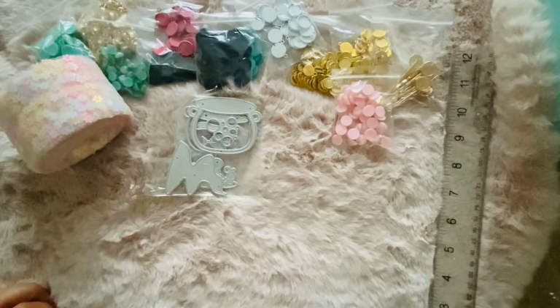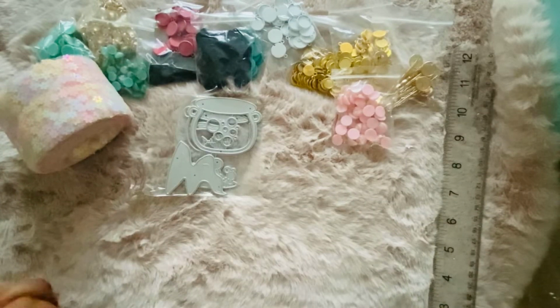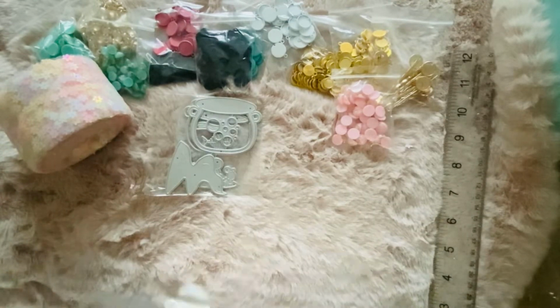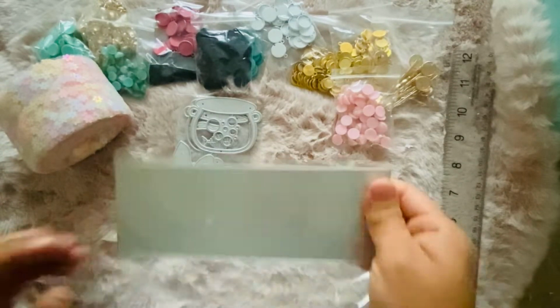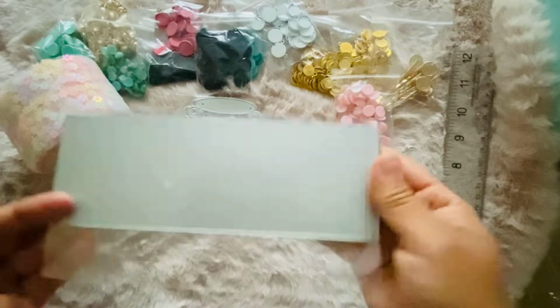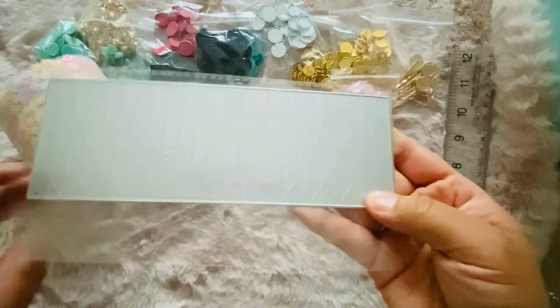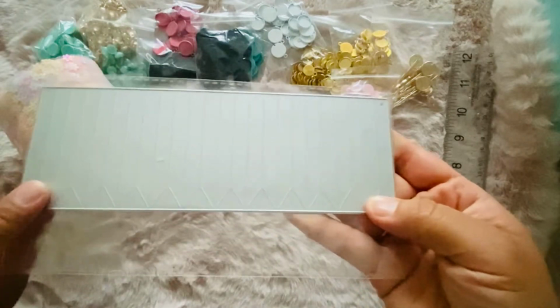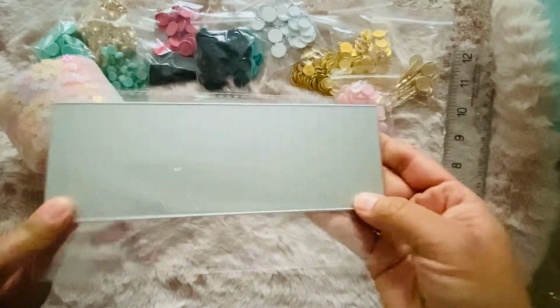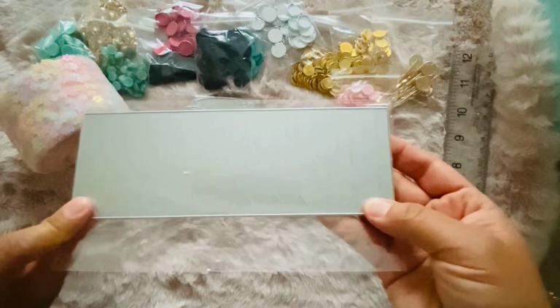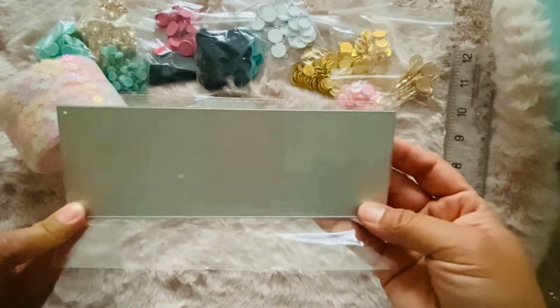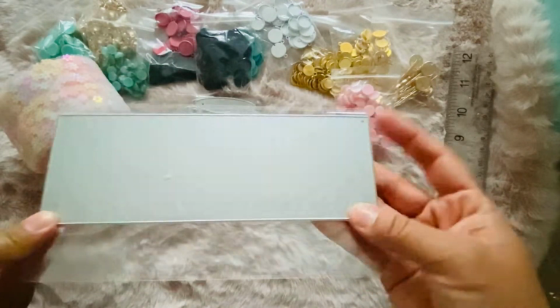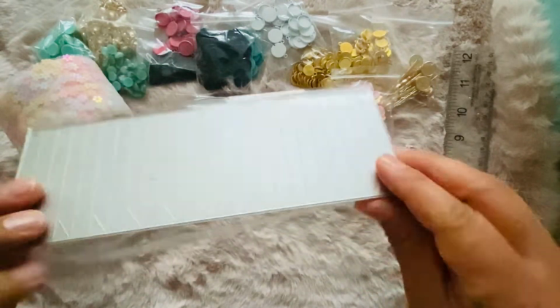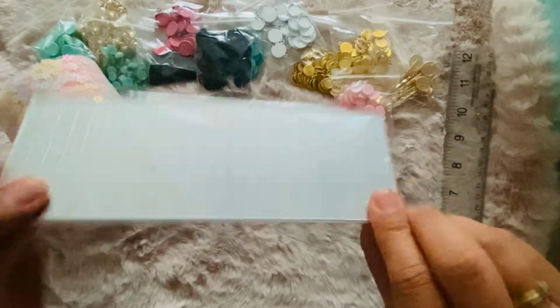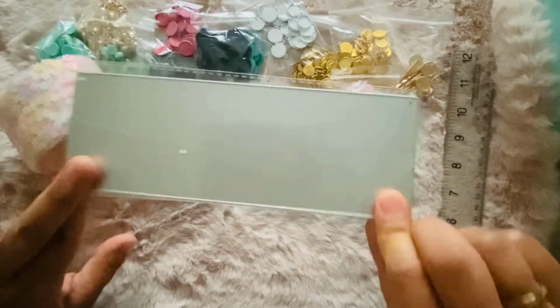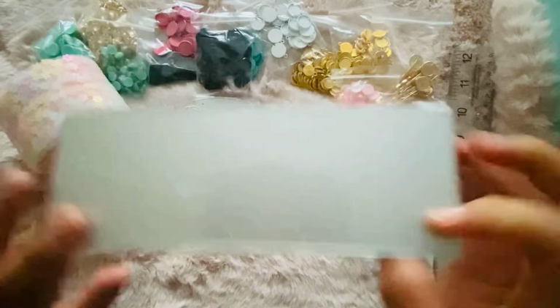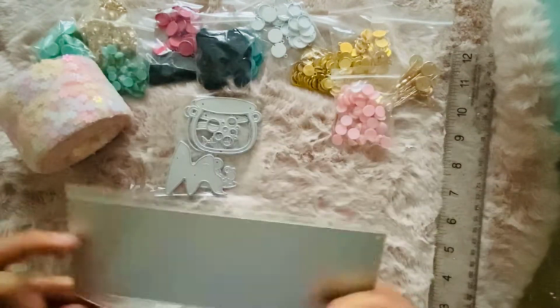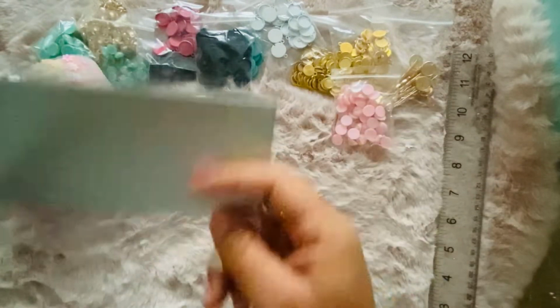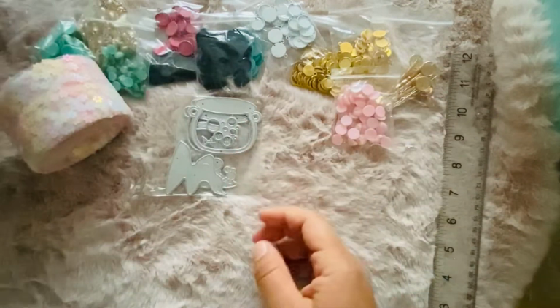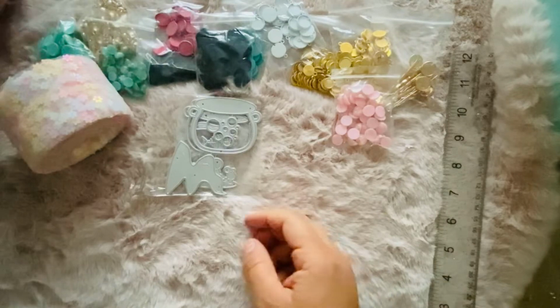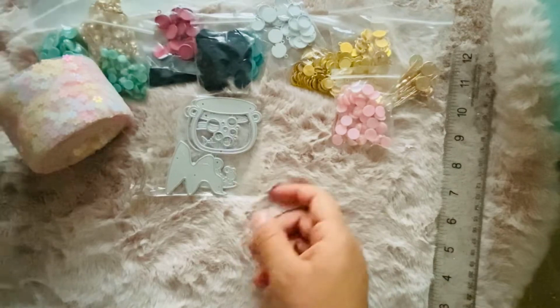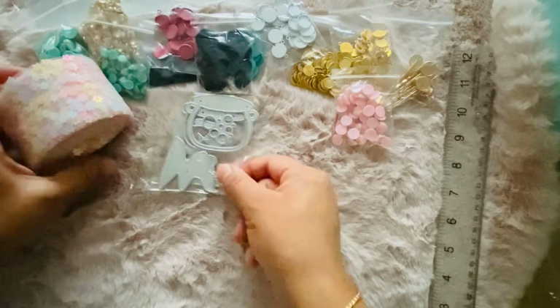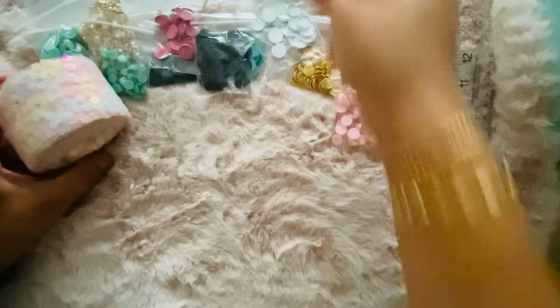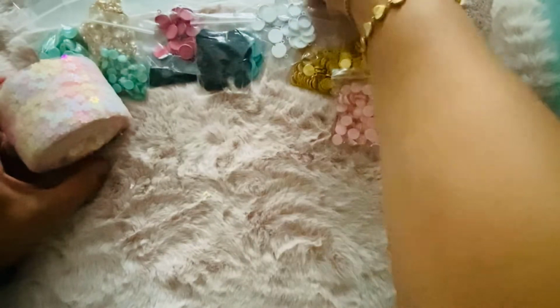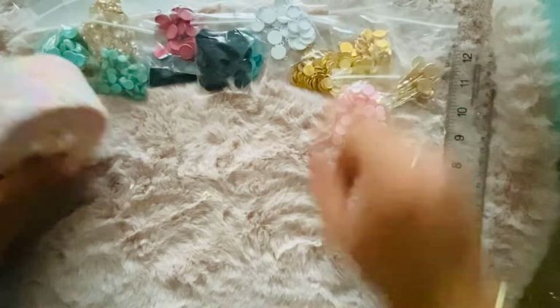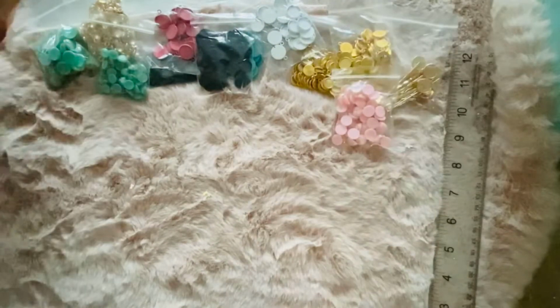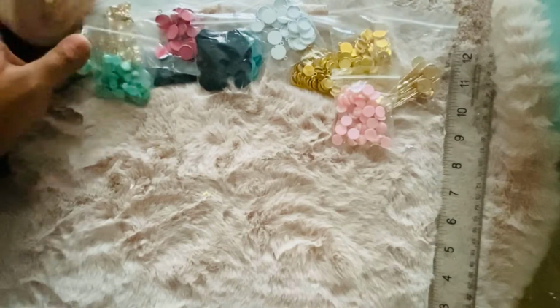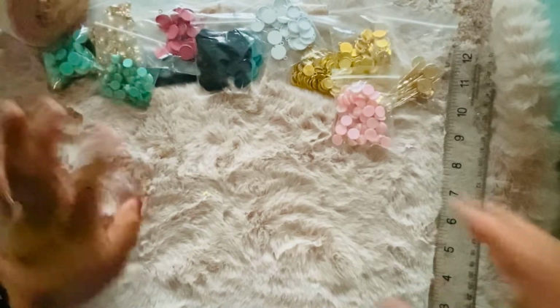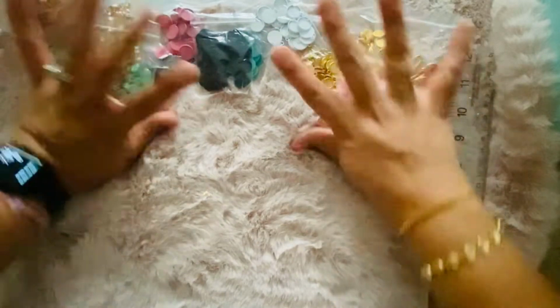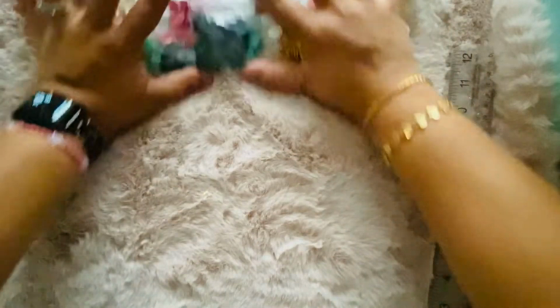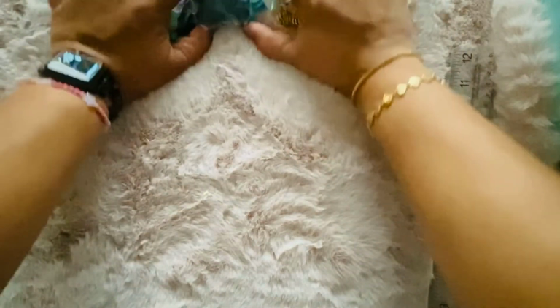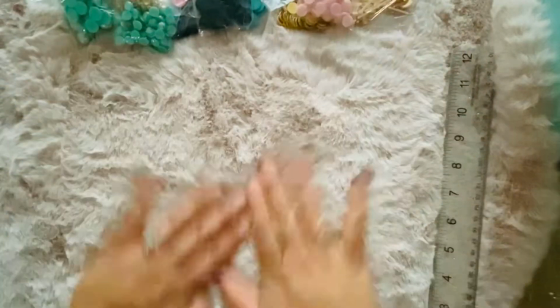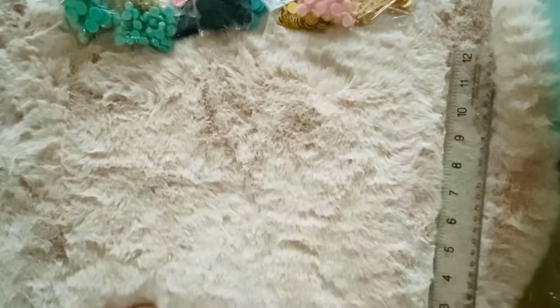Look at that — it's so cute, way smaller than expected. I really love that. I also got a rosette dye — I'm just excited to try it out for a swap that I have going on. So that was my AliExpress haul.